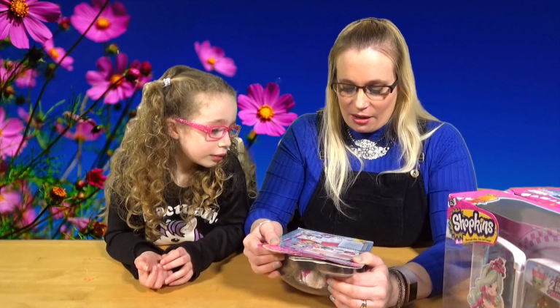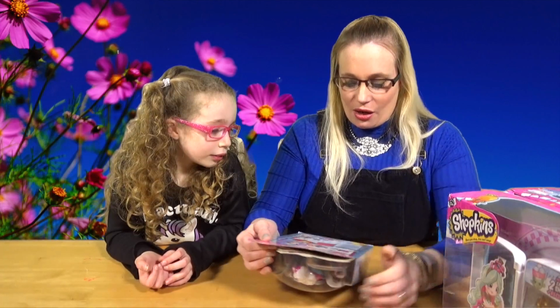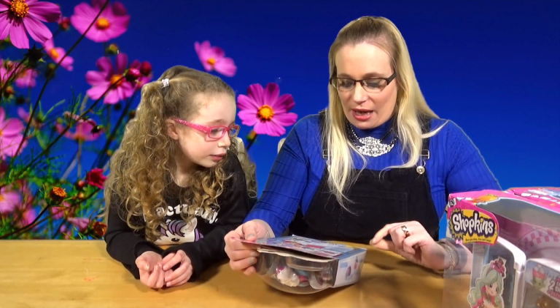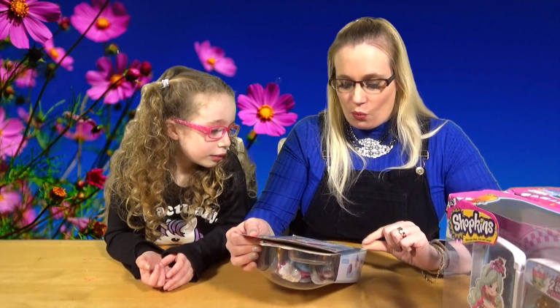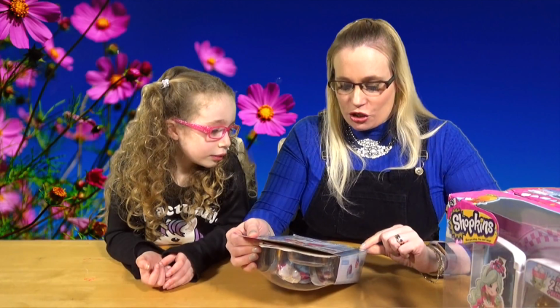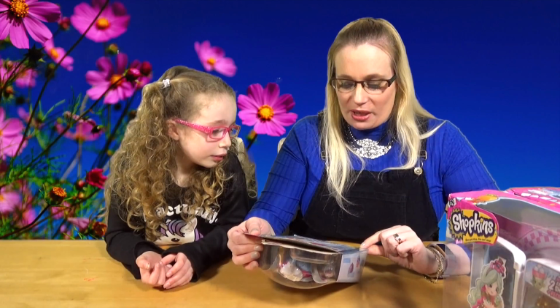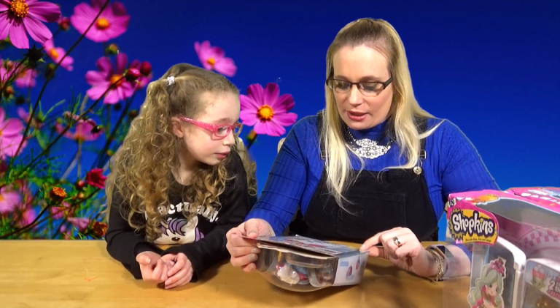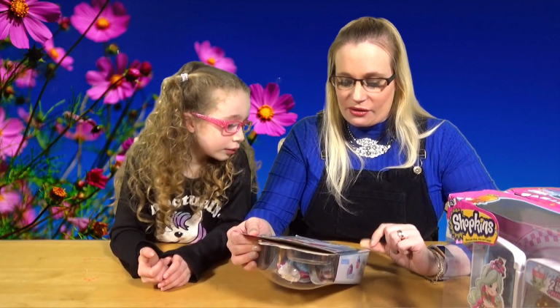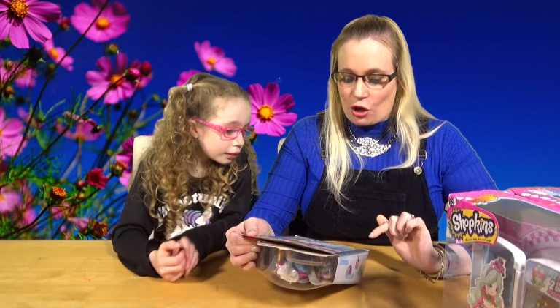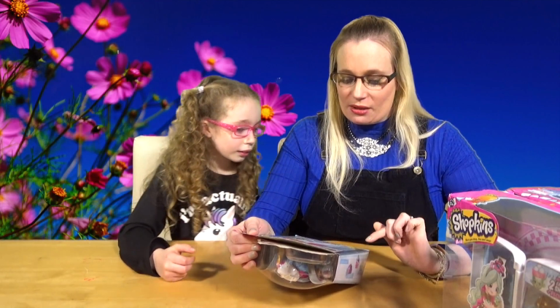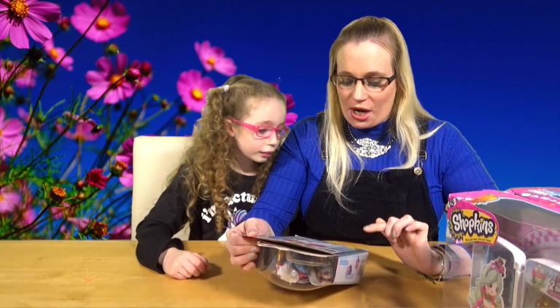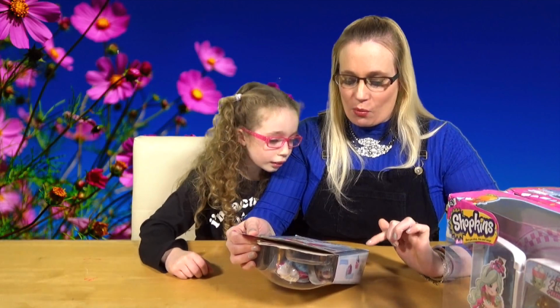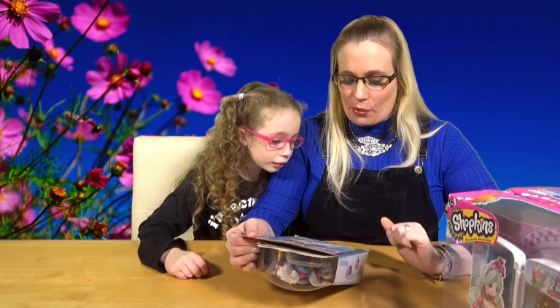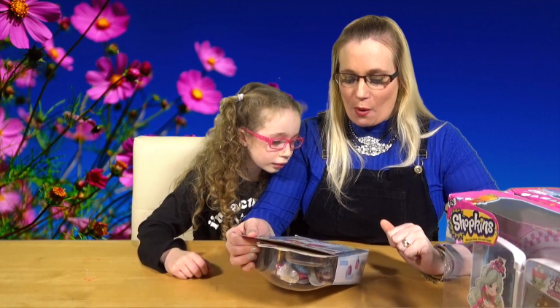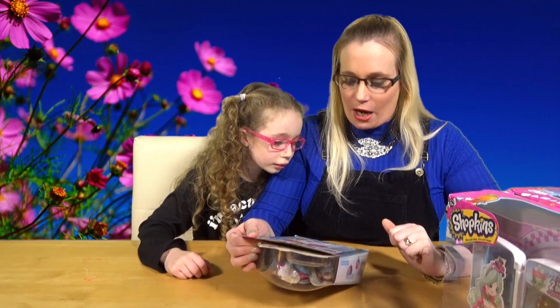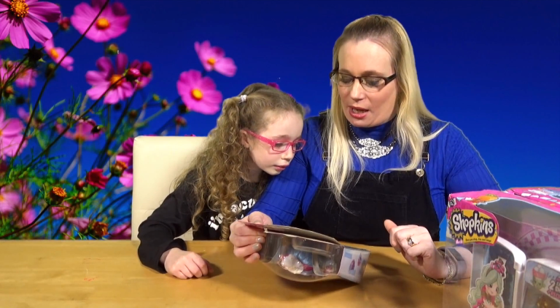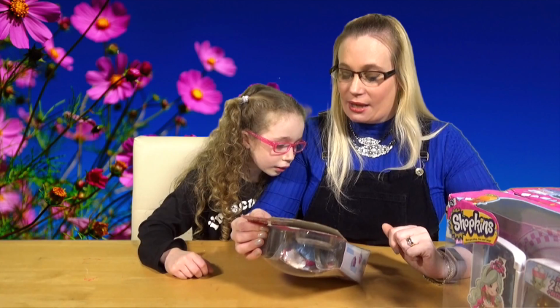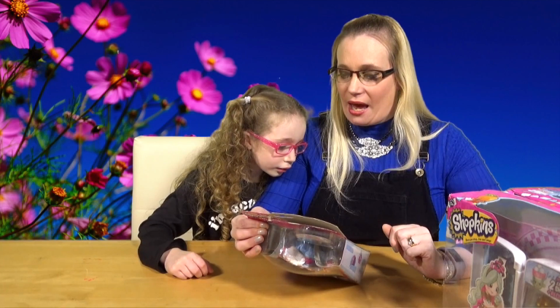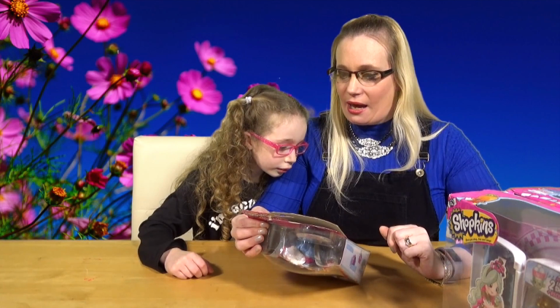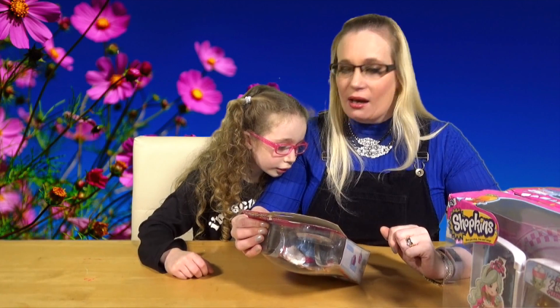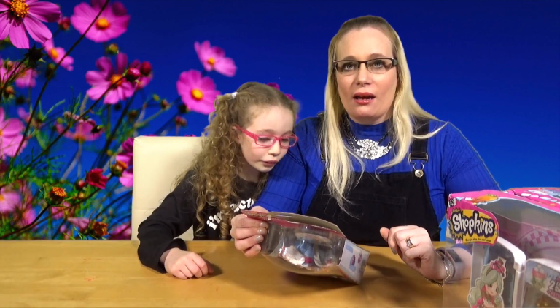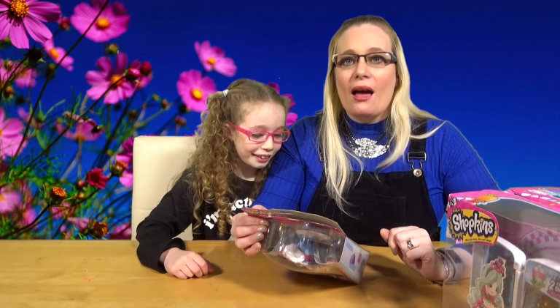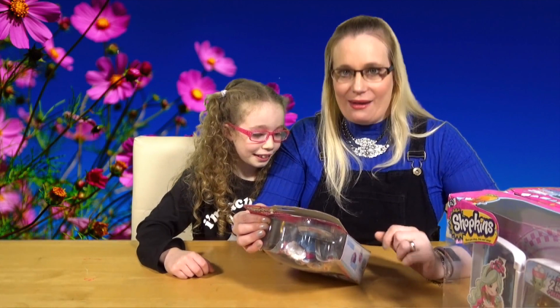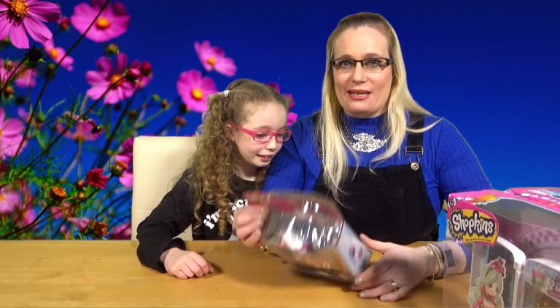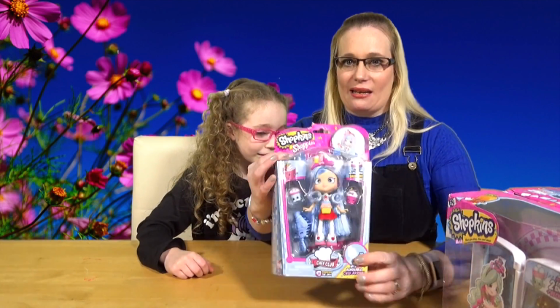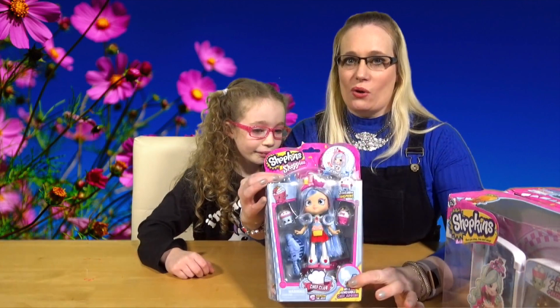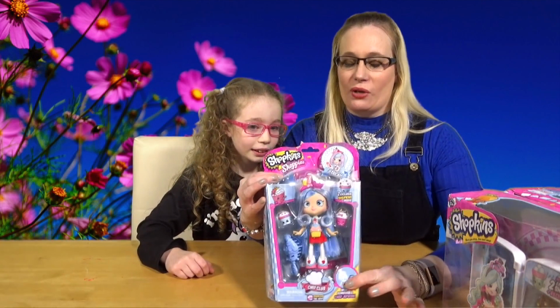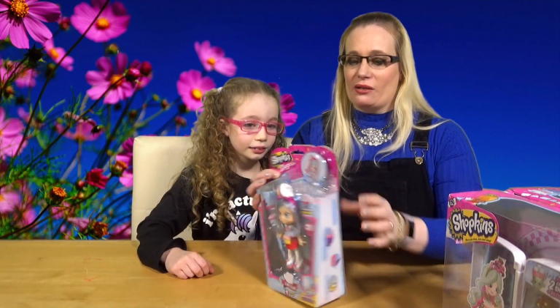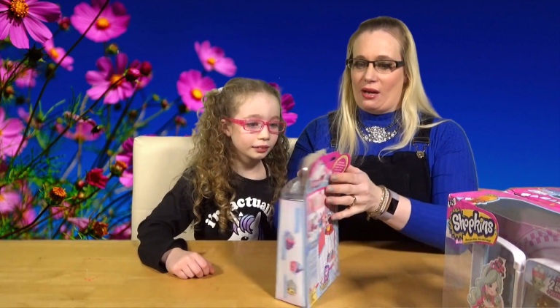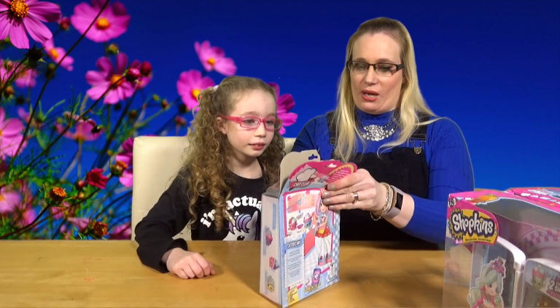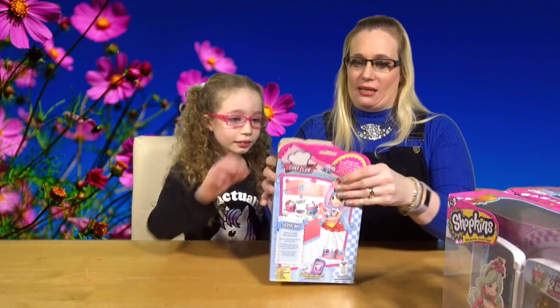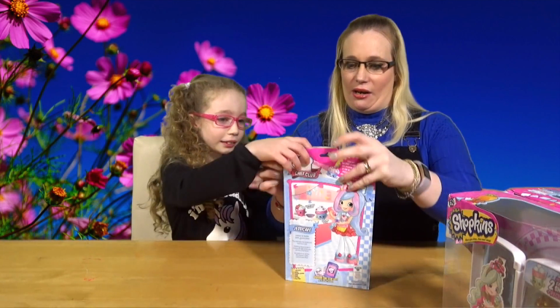So you get one Shopee, two exclusive Shopkins, one apron, one brush, one VIP, and a doll stand. What are we going to eat? So here we get into her.